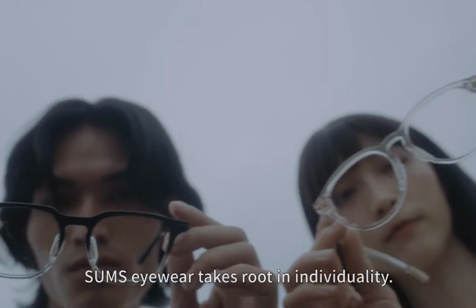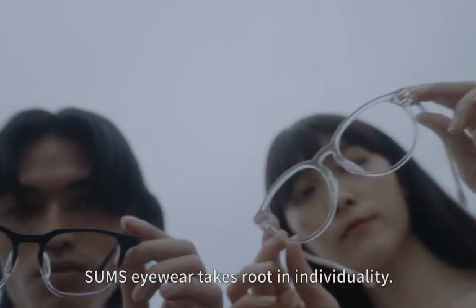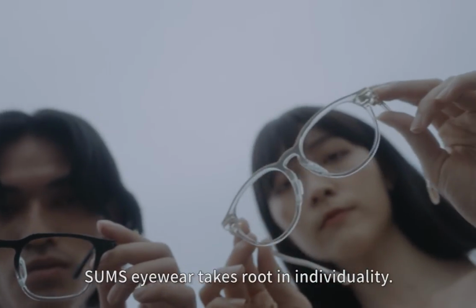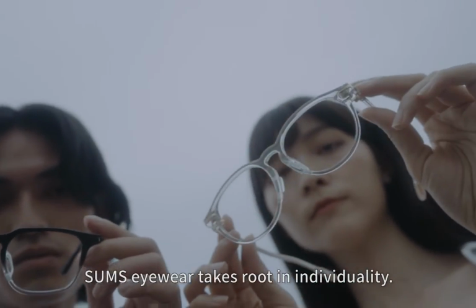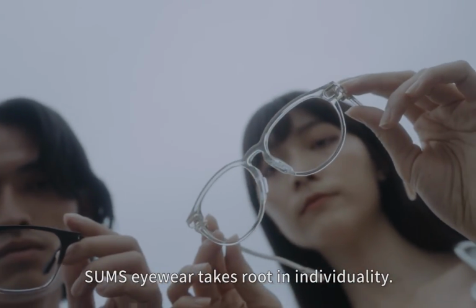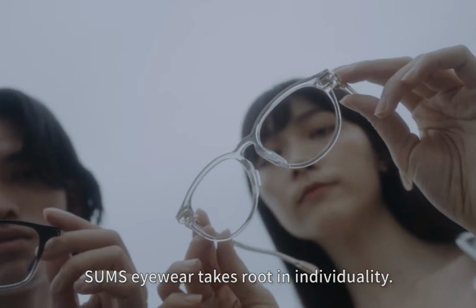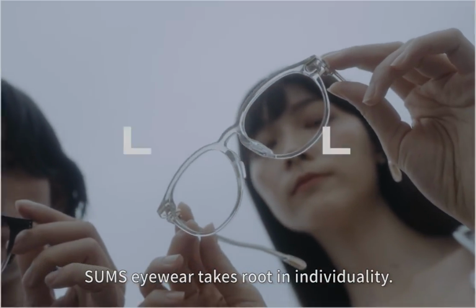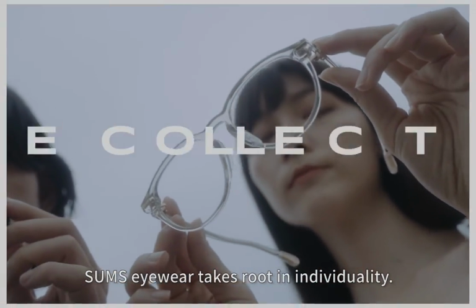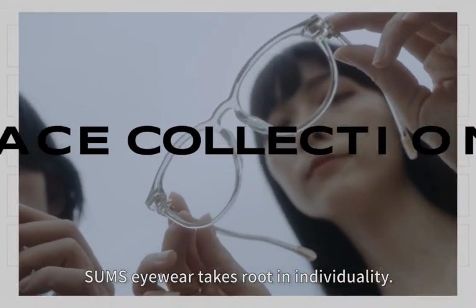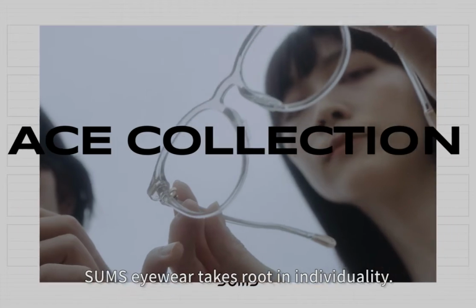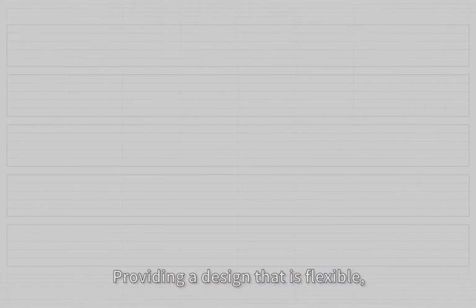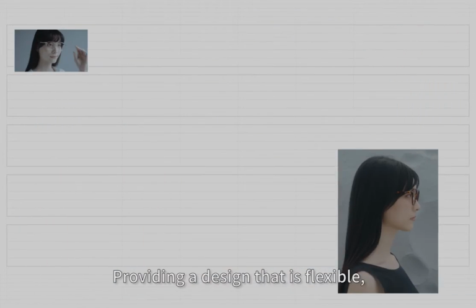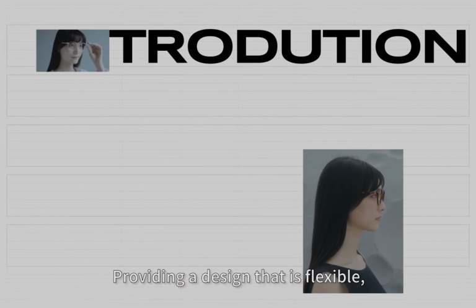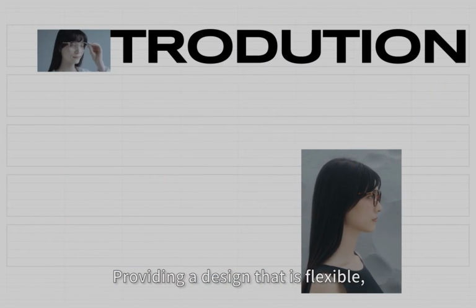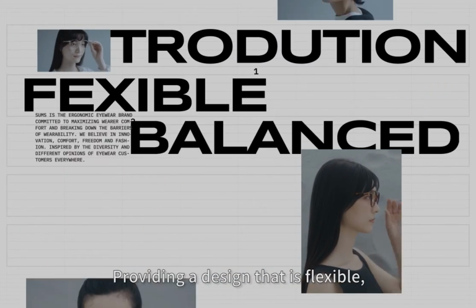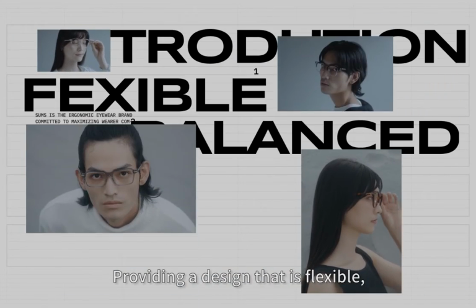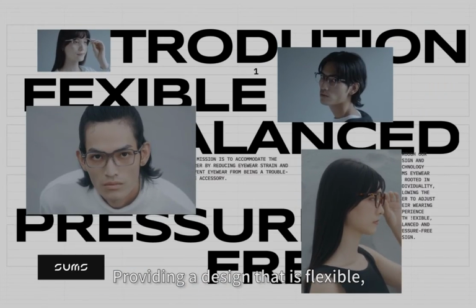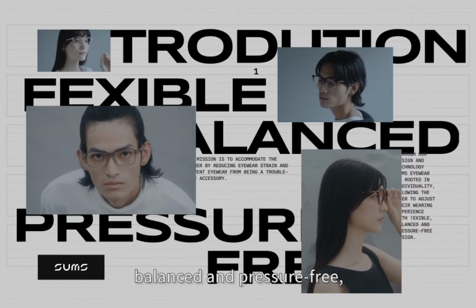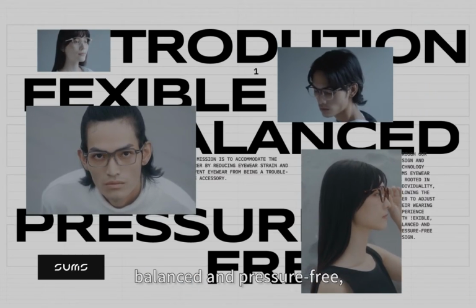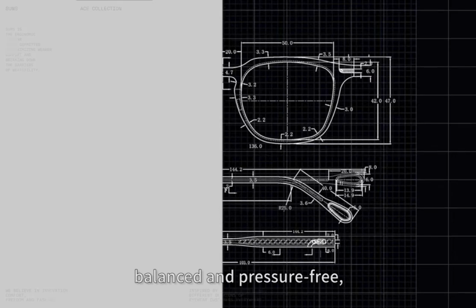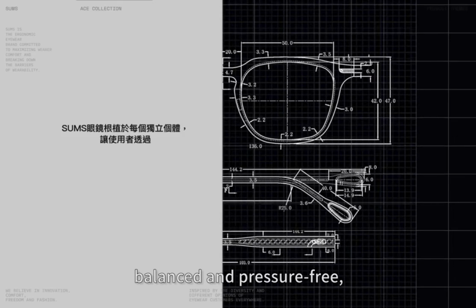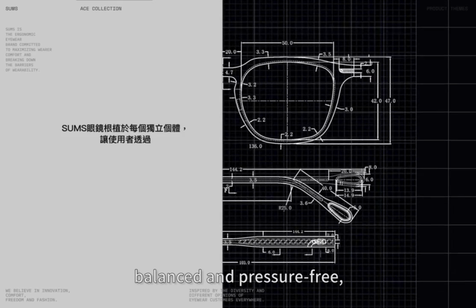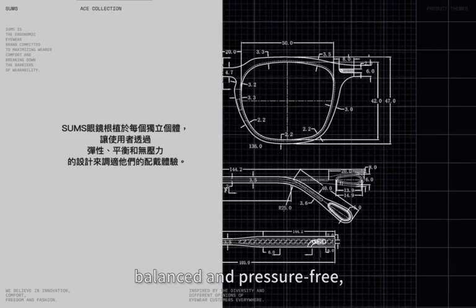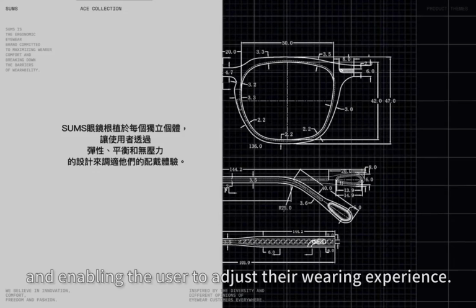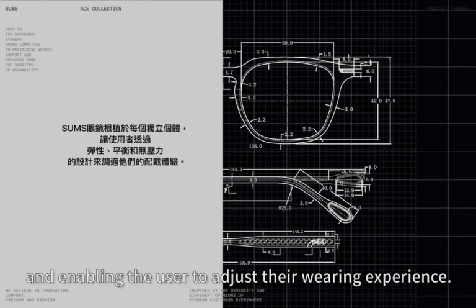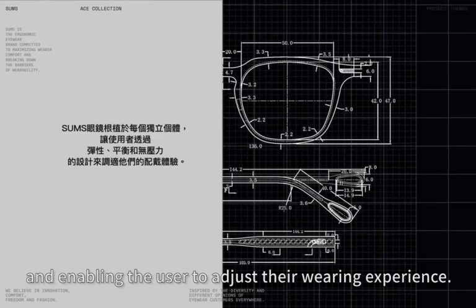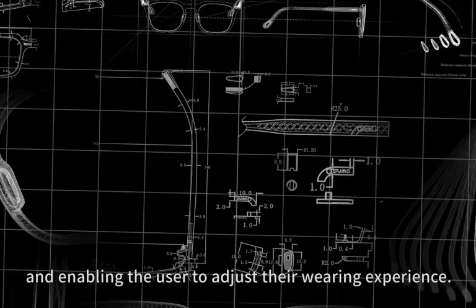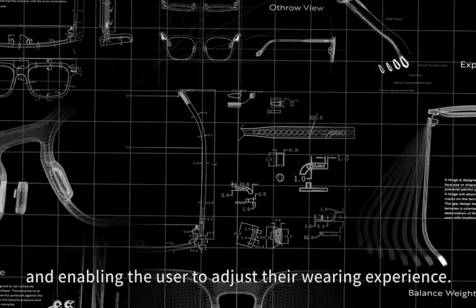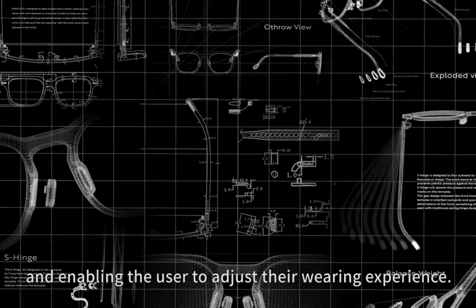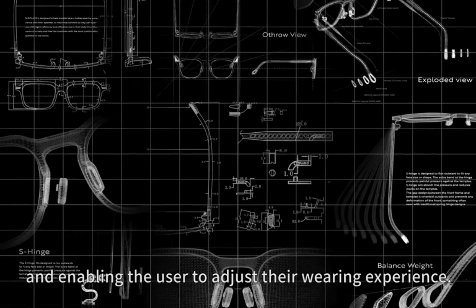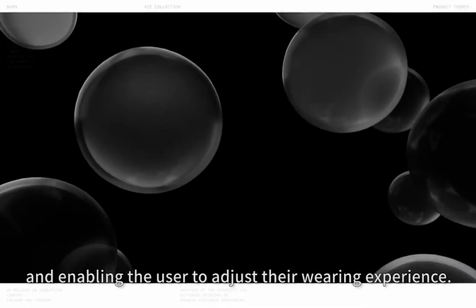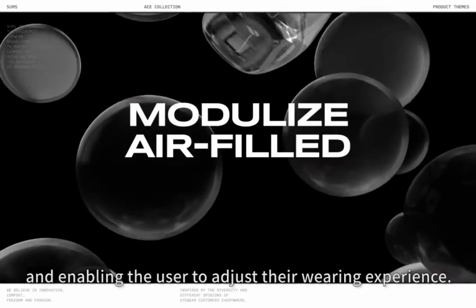Some's eyewear takes root in individuality, providing a design that is flexible, balanced and pressure-free, enabling the user to adjust their wearing experience.